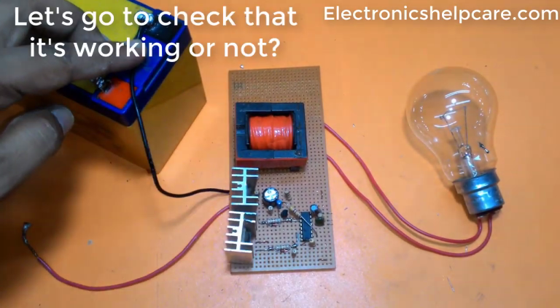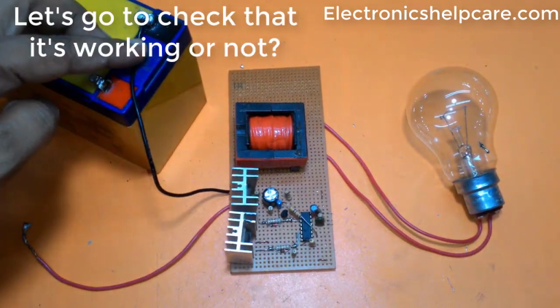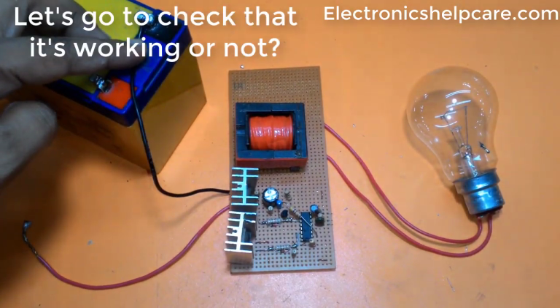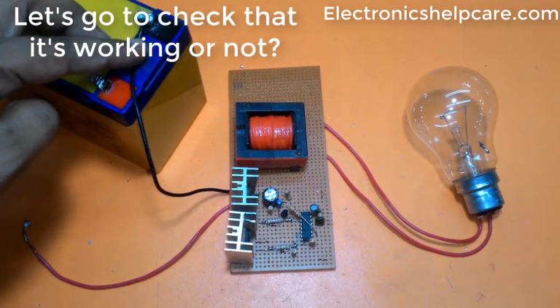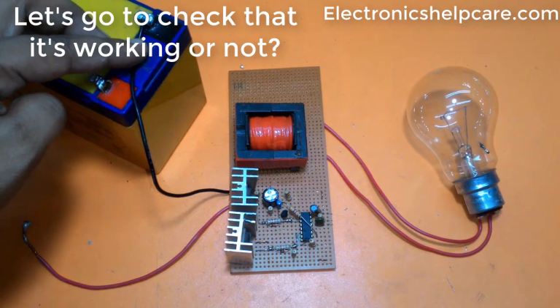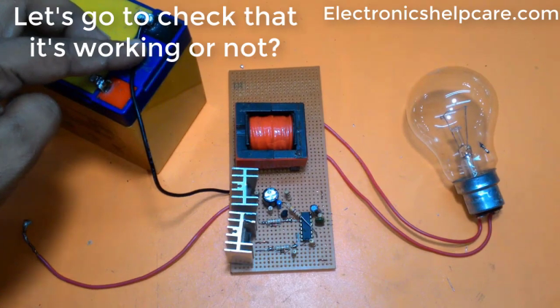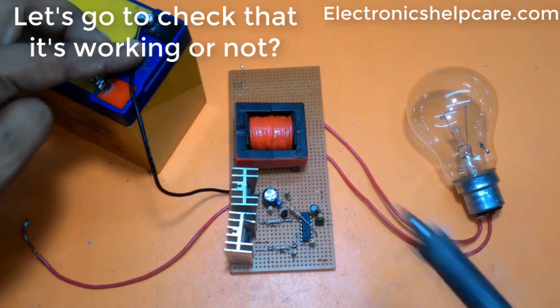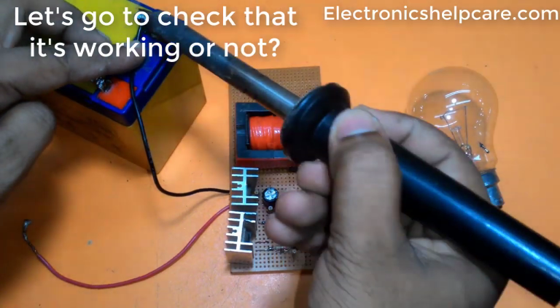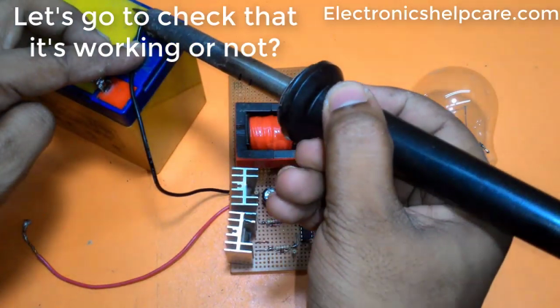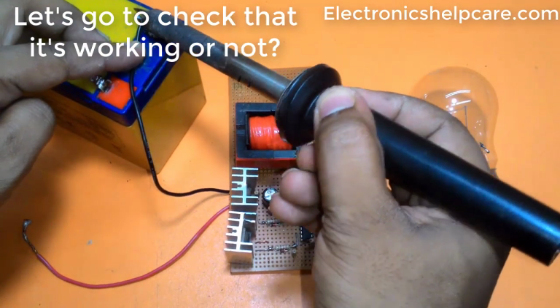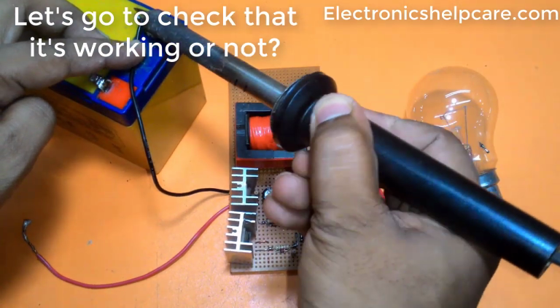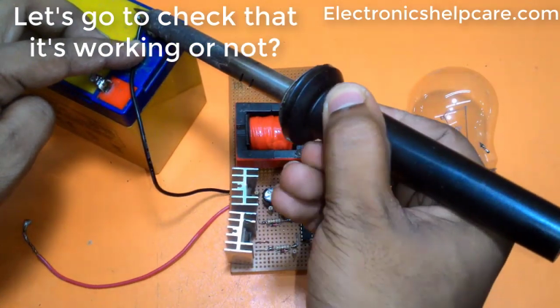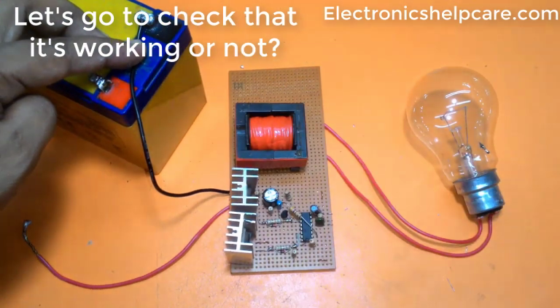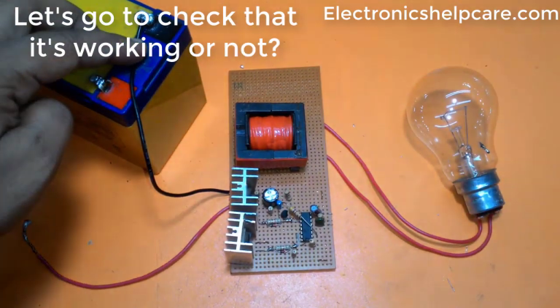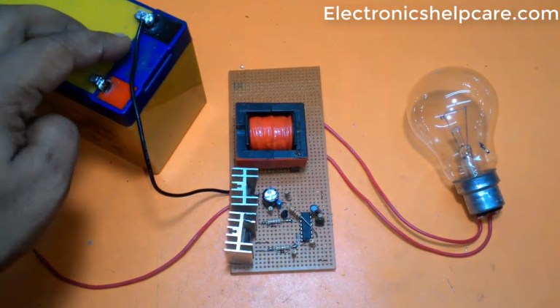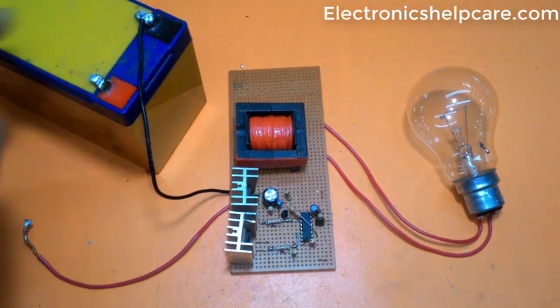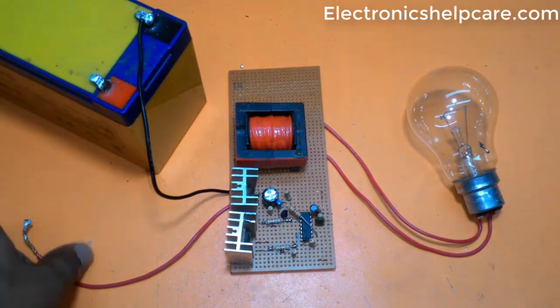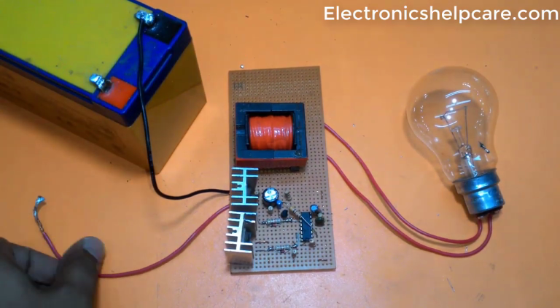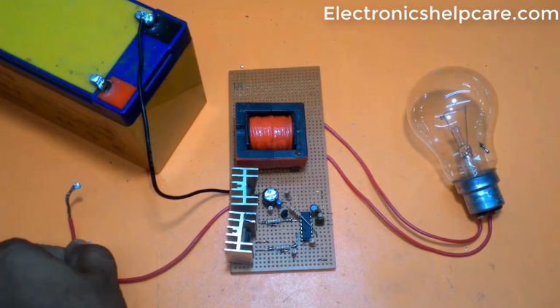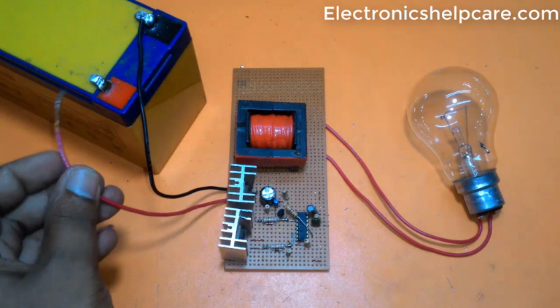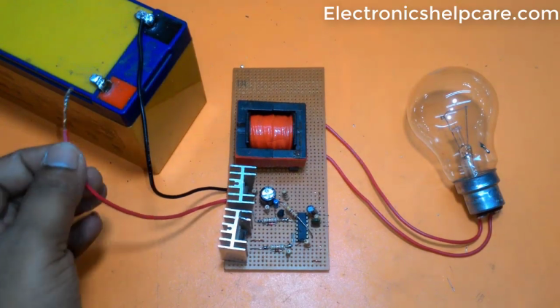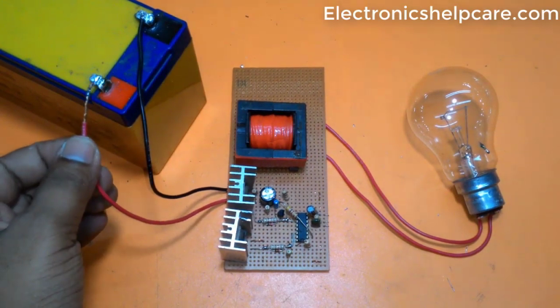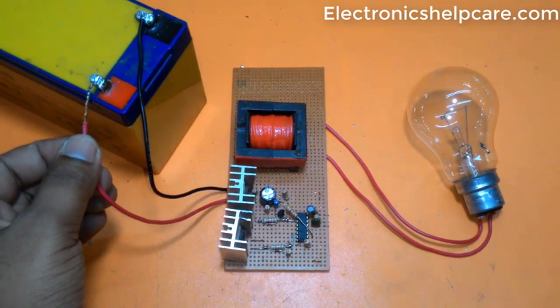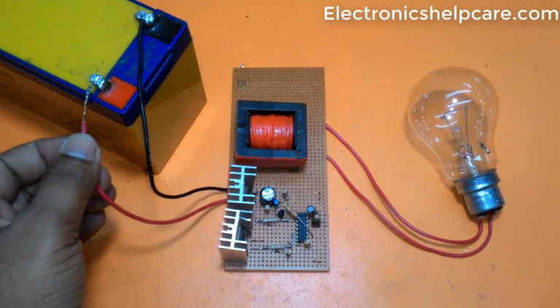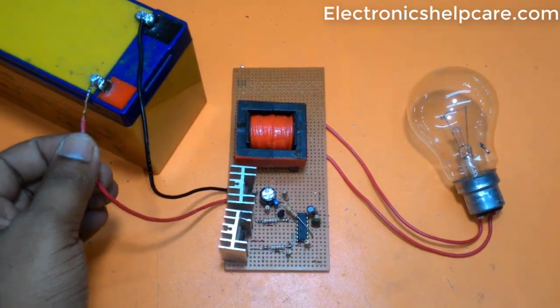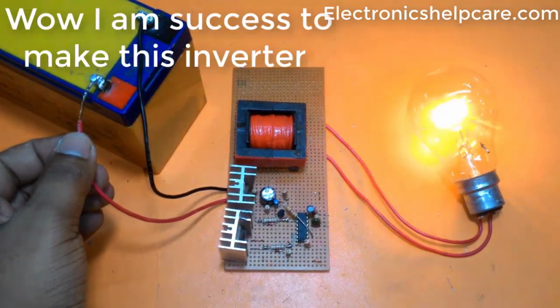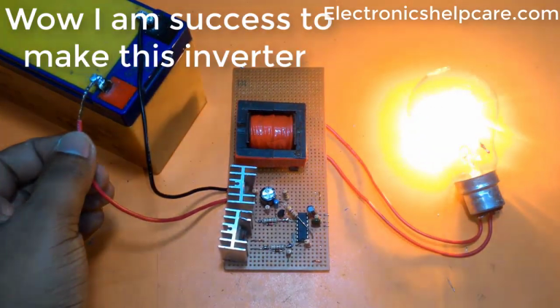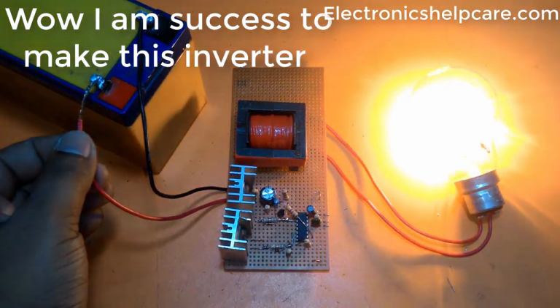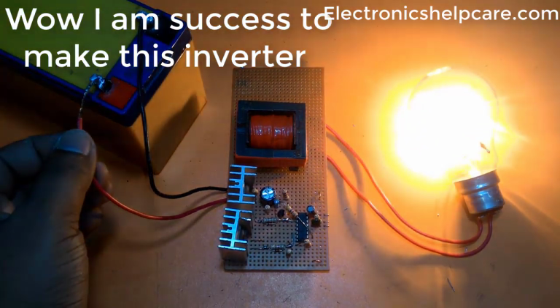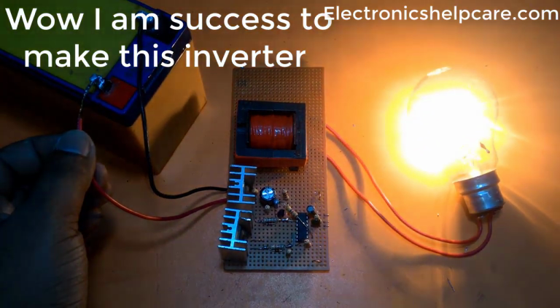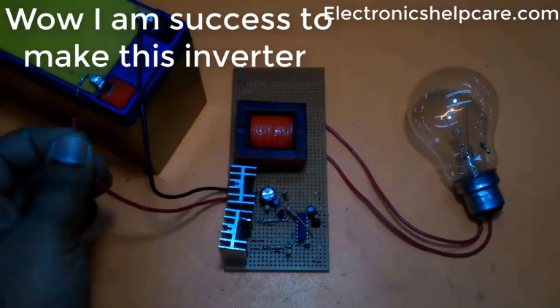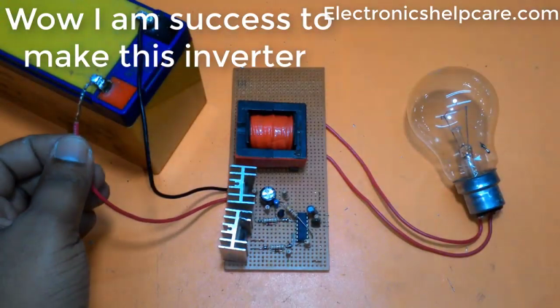Testing with a 100W bulb — let's check if it's working. Wow, I successfully made this inverter!